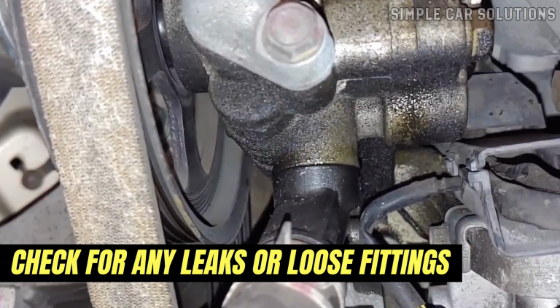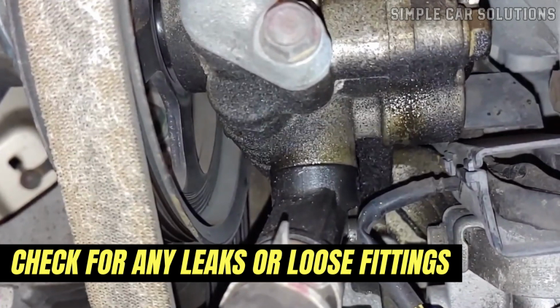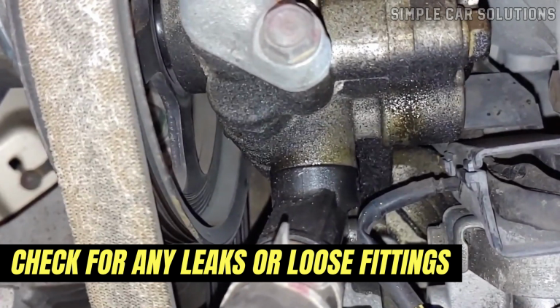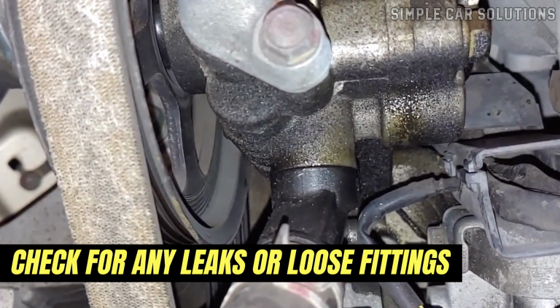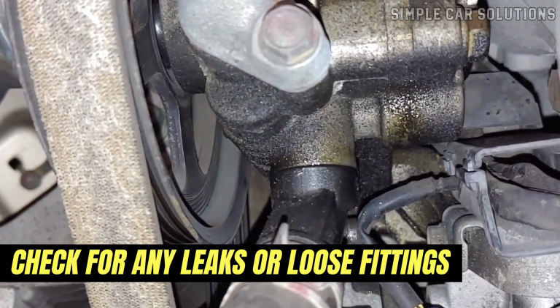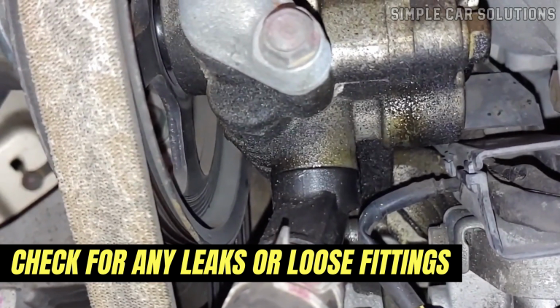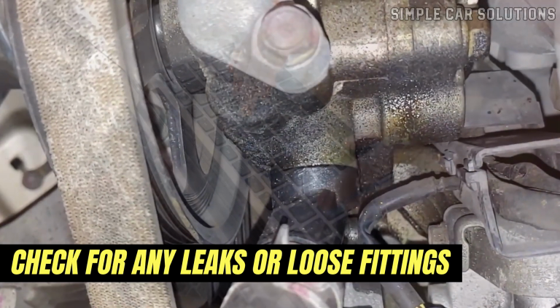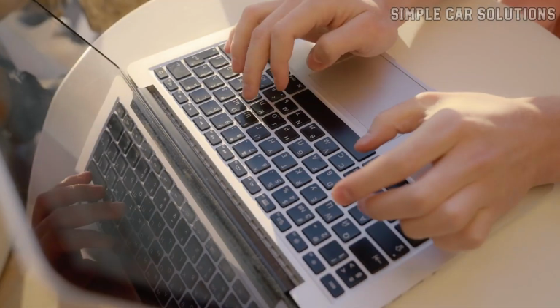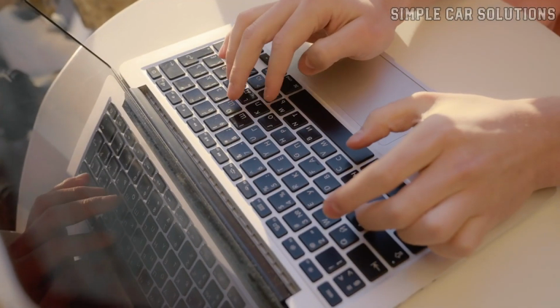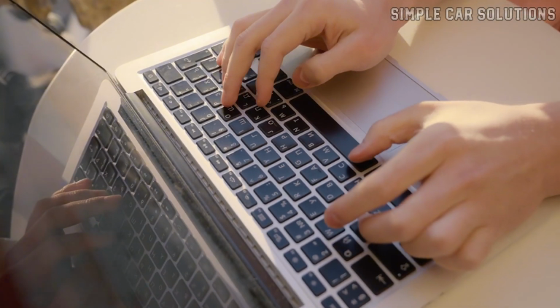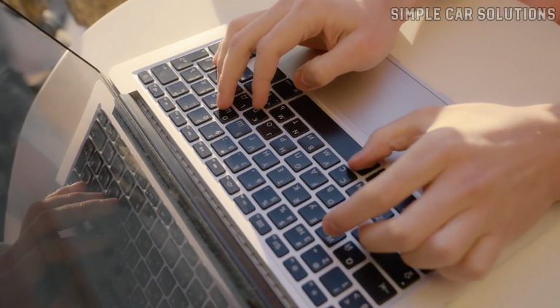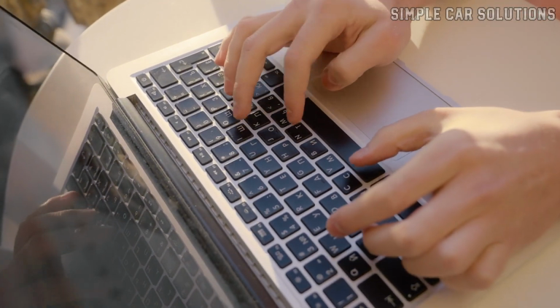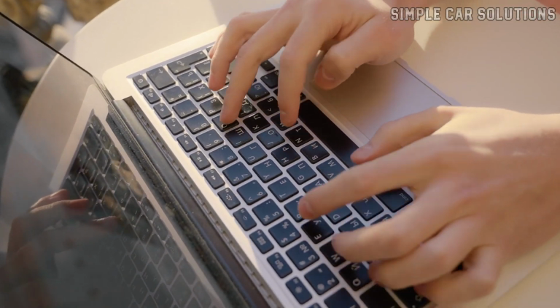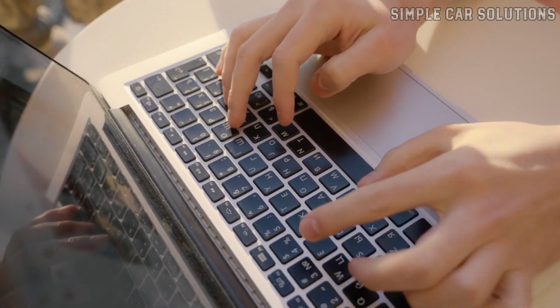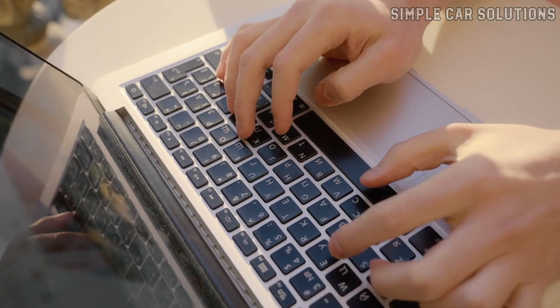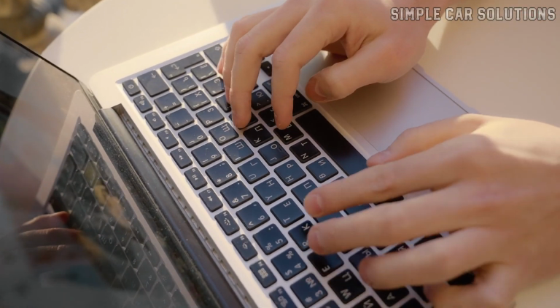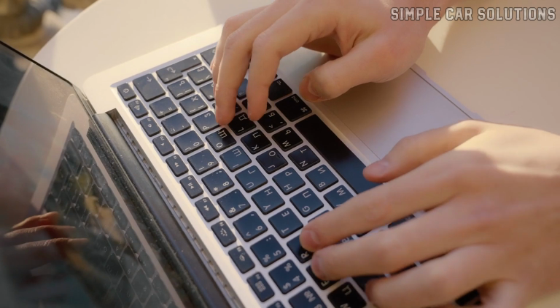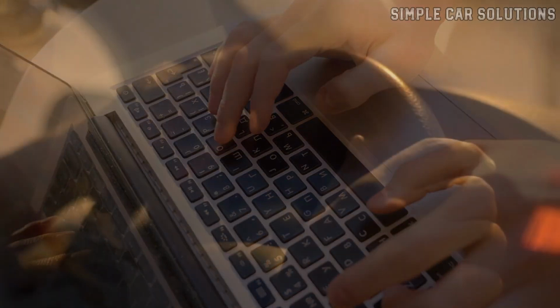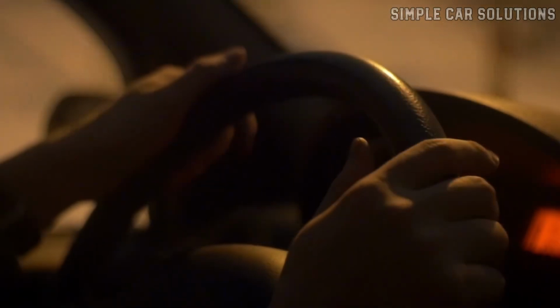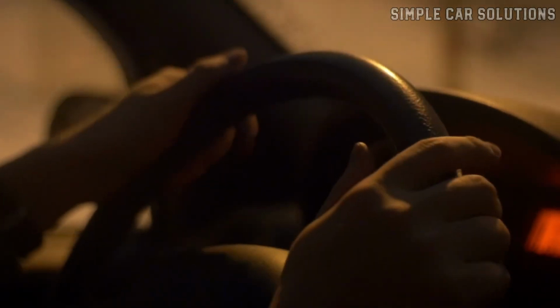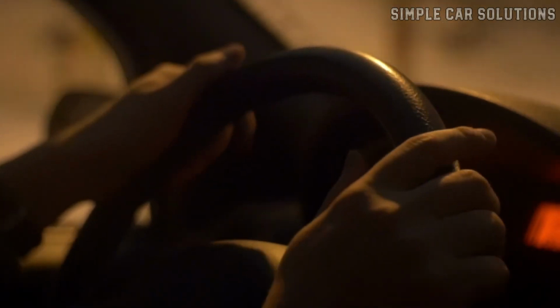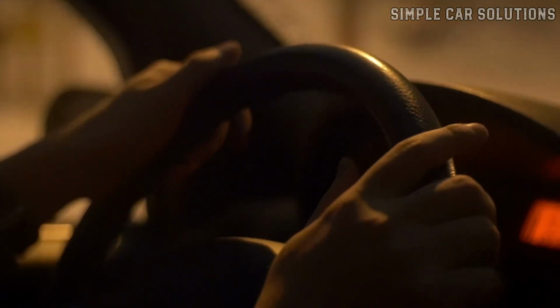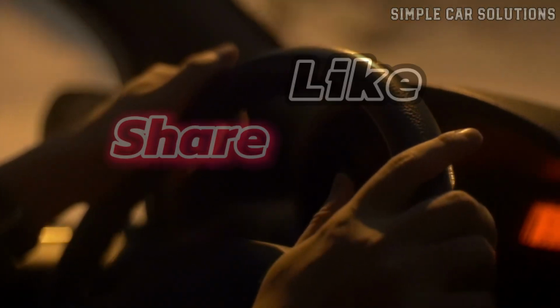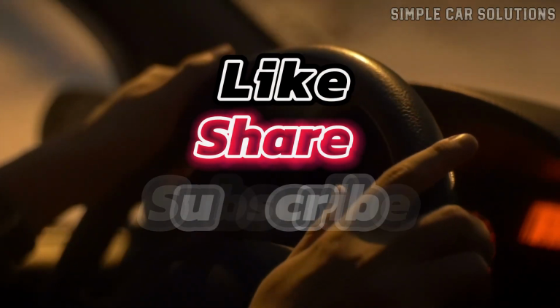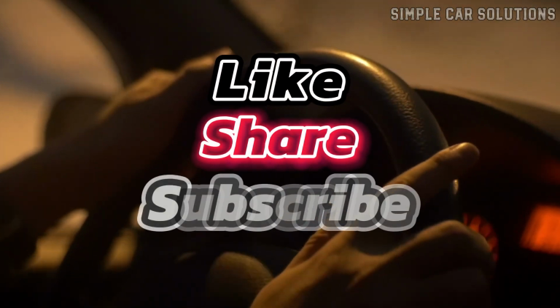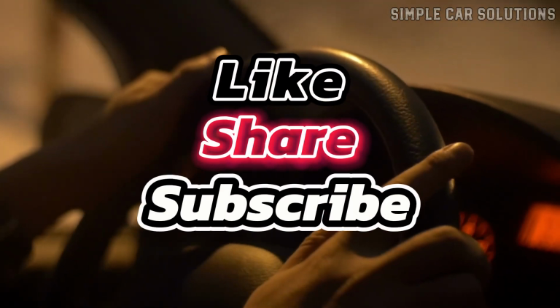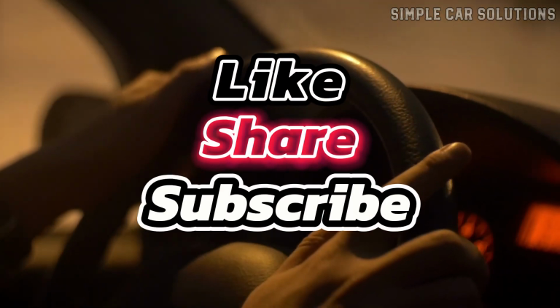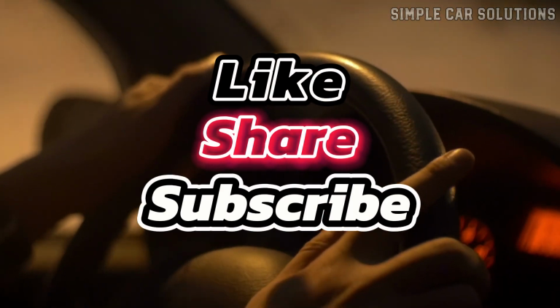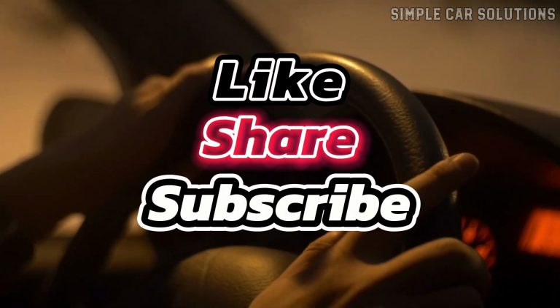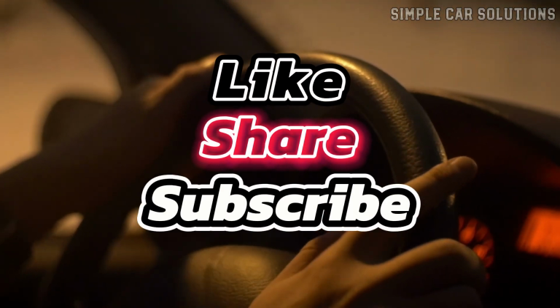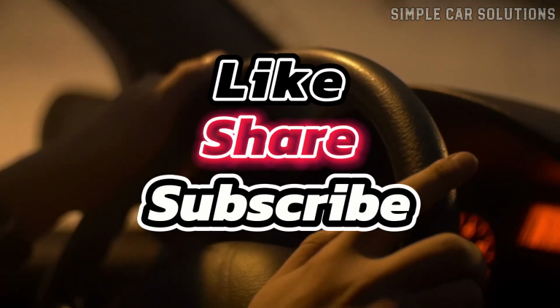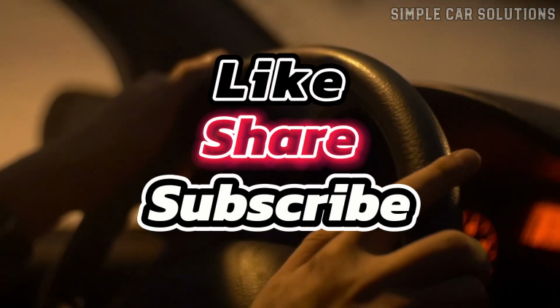And that's essentially it. If you have anything to add, feel free to comment below. If this video was helpful, please like, subscribe to the channel, and have a great day.